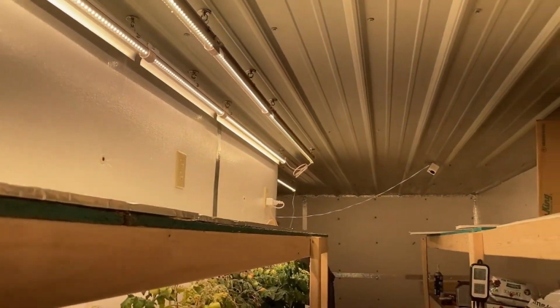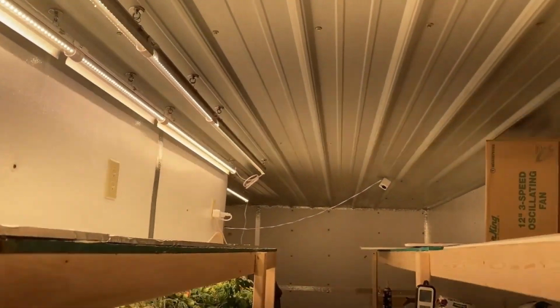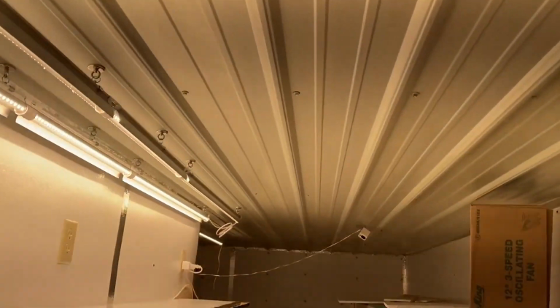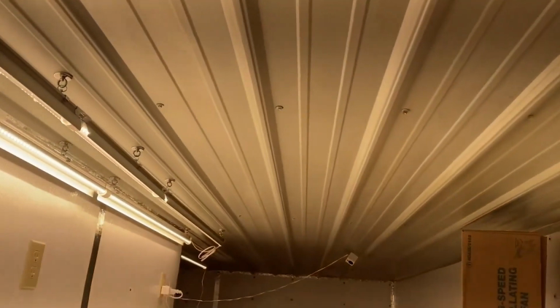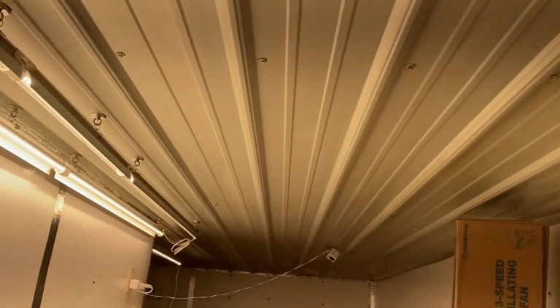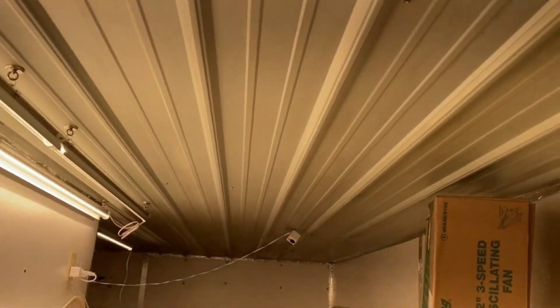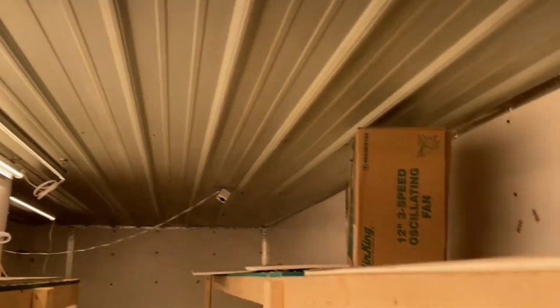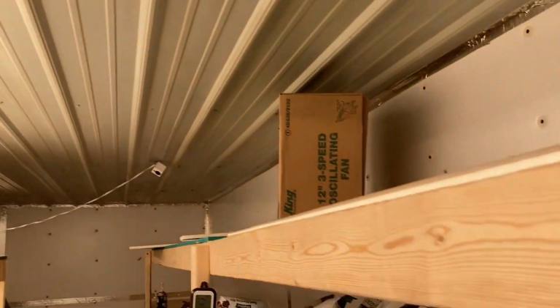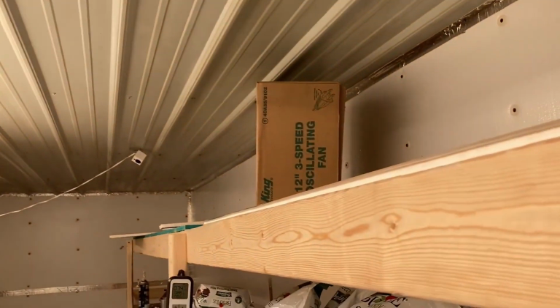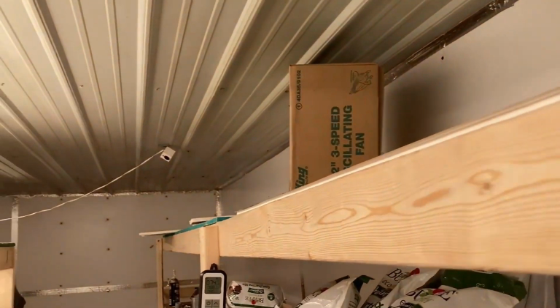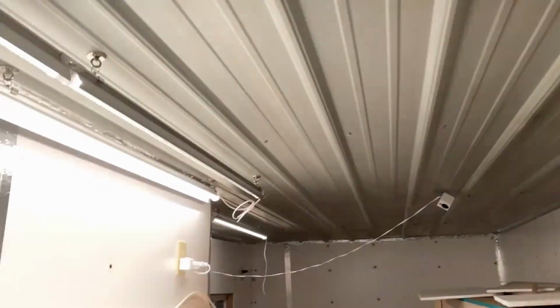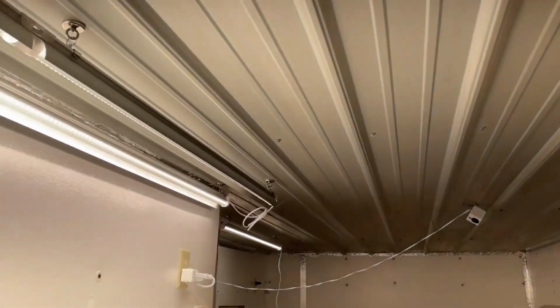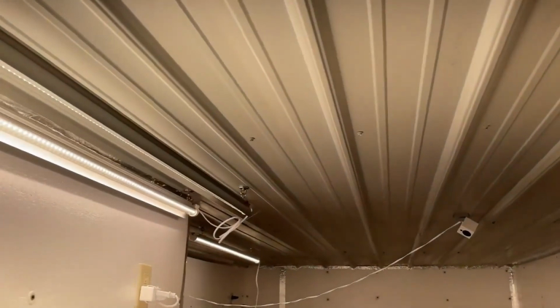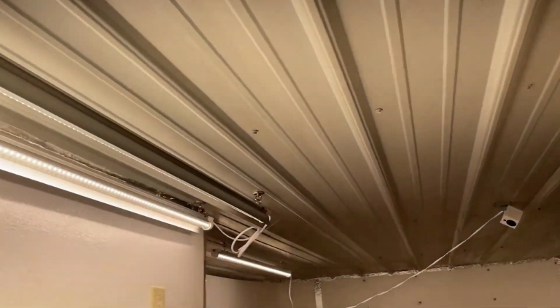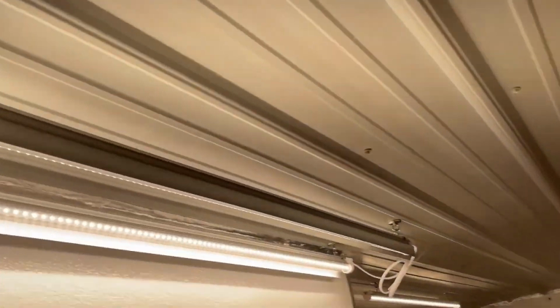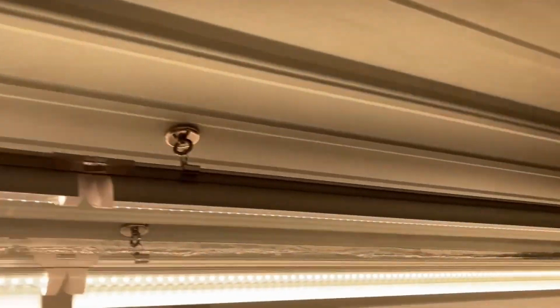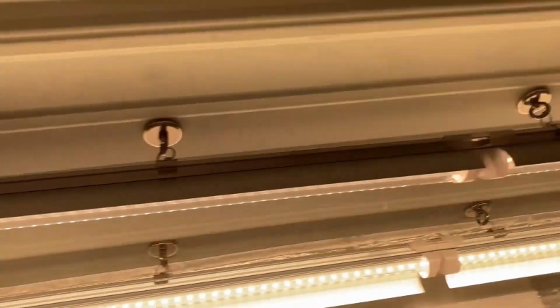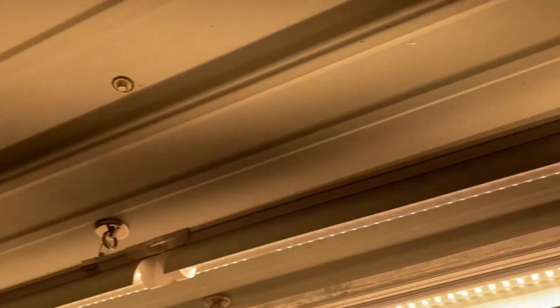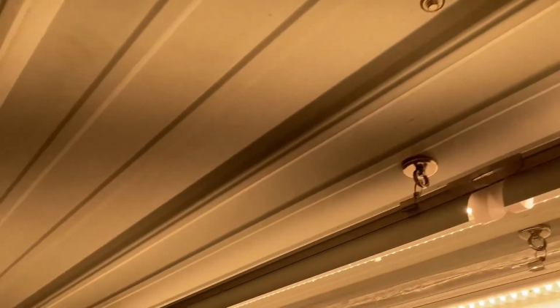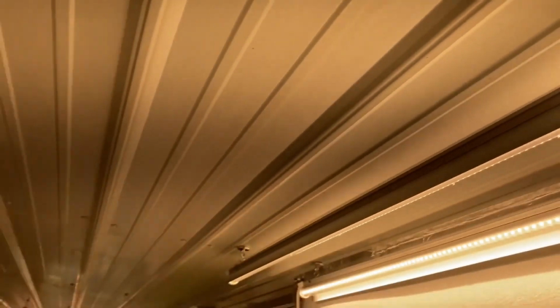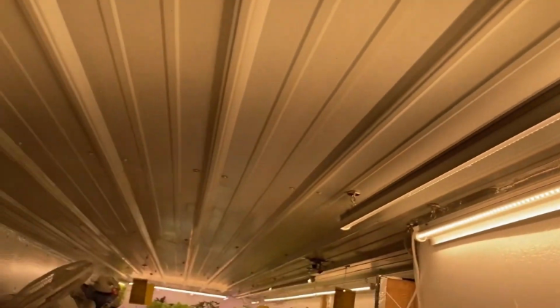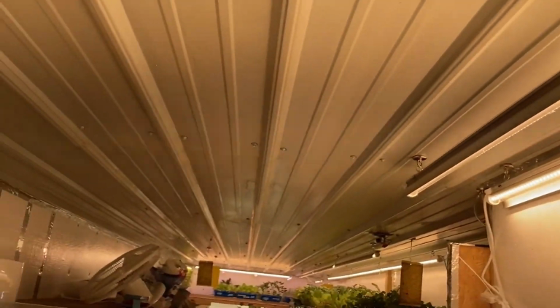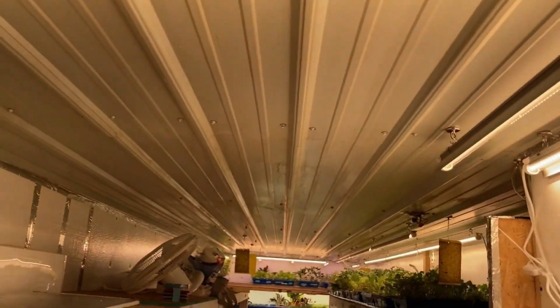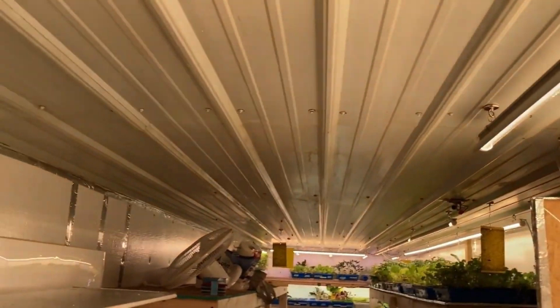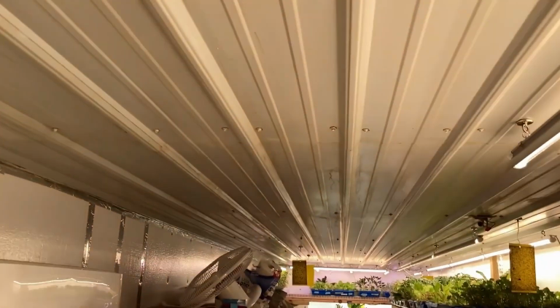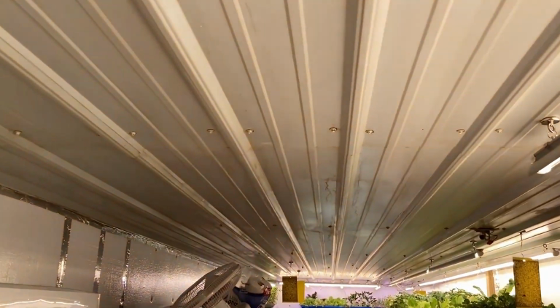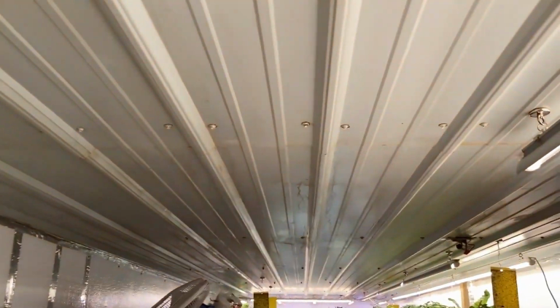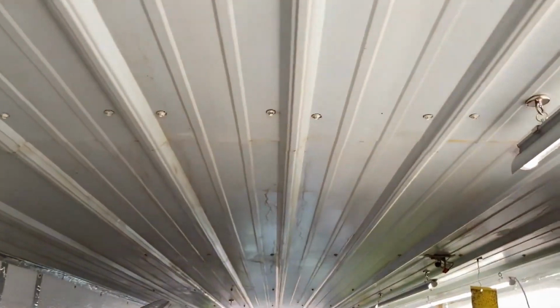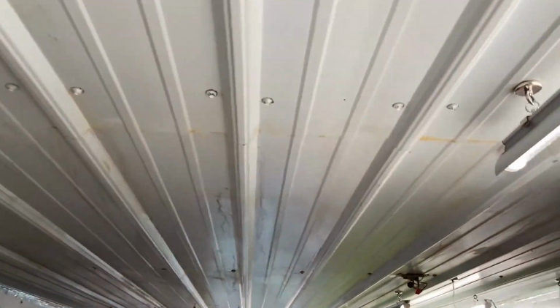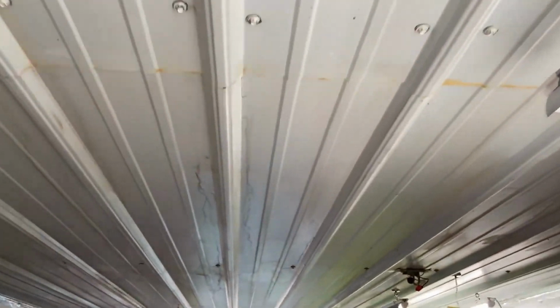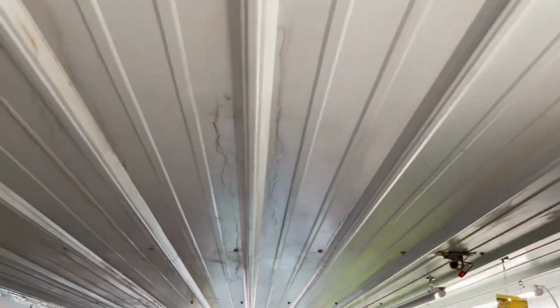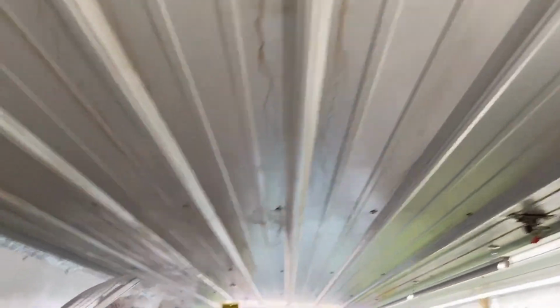Alright, well there it is. I got it all done. The brush worked really good. I used the one that looked like a toilet brush — that seemed to work the best getting in all these grooves and stuff.